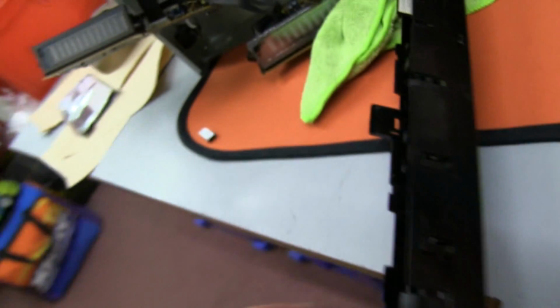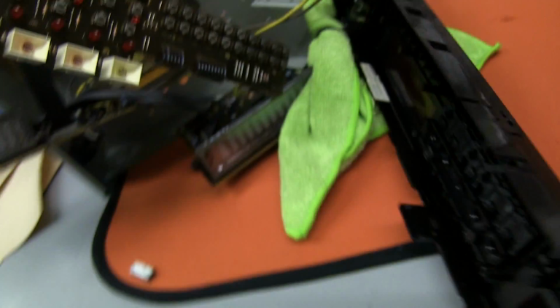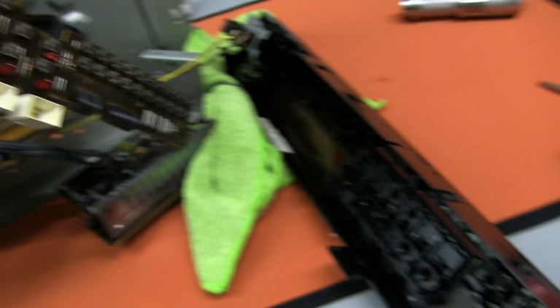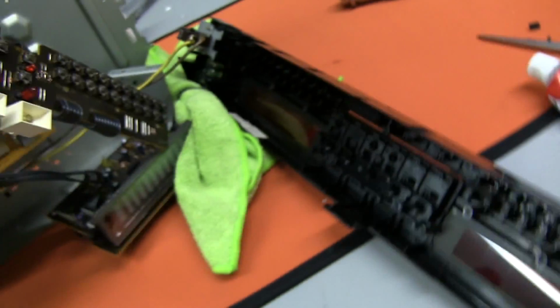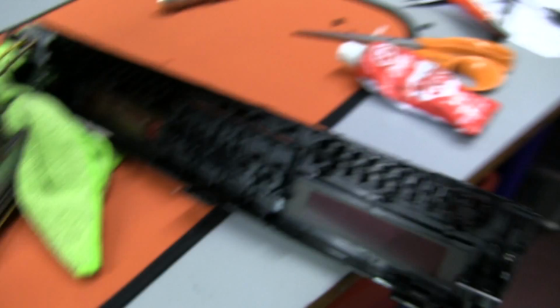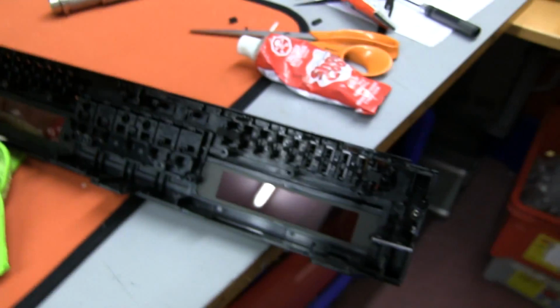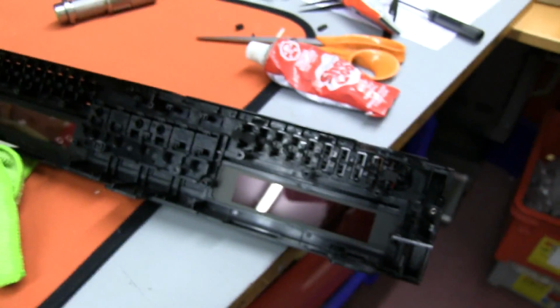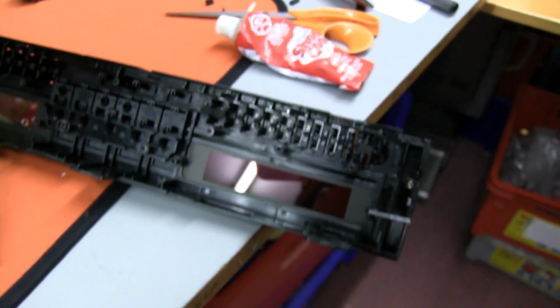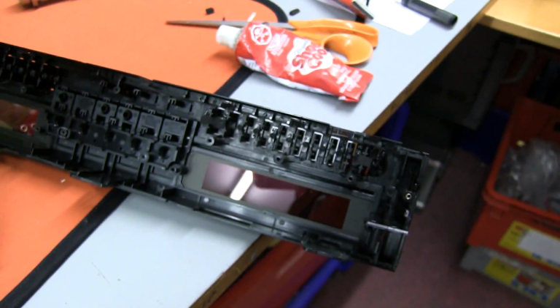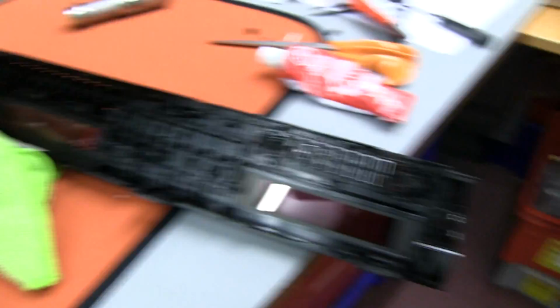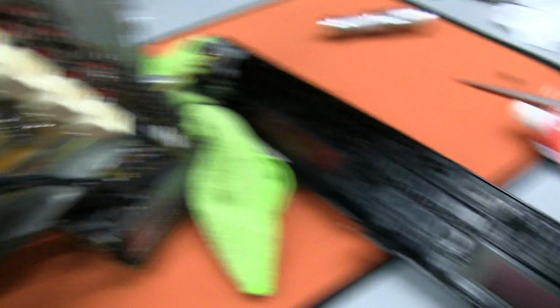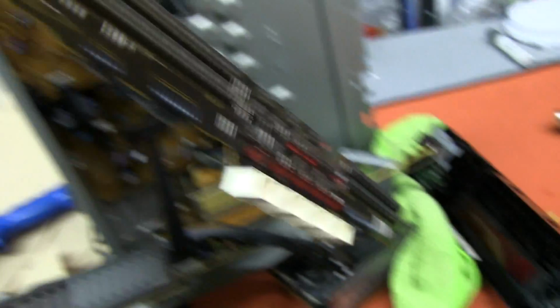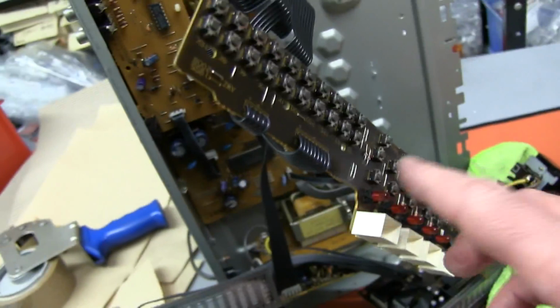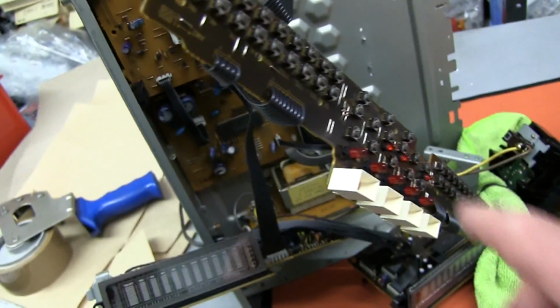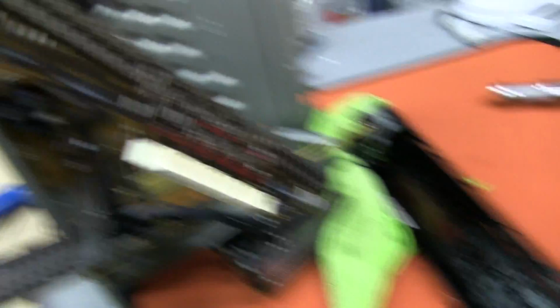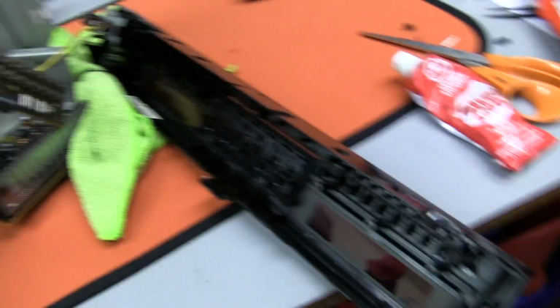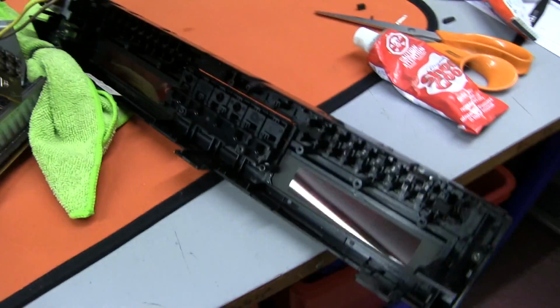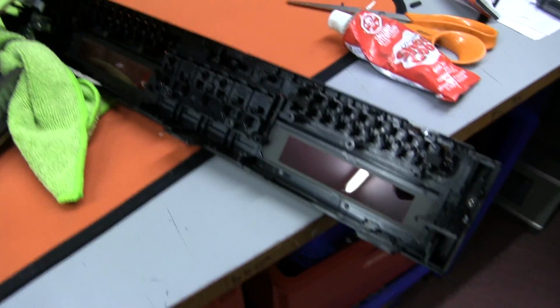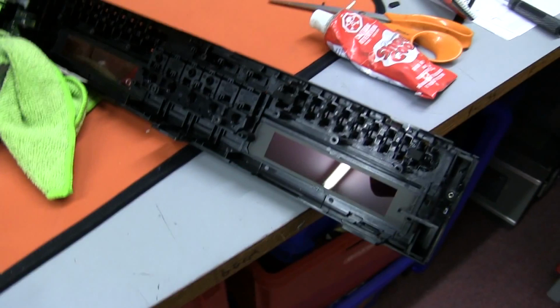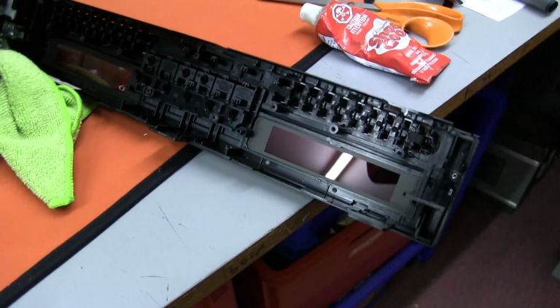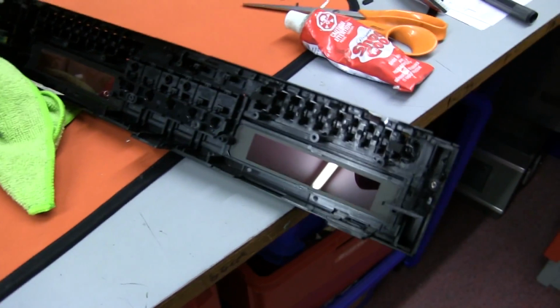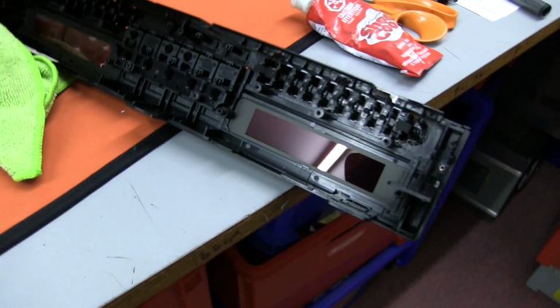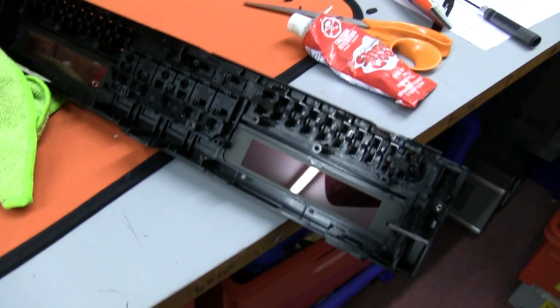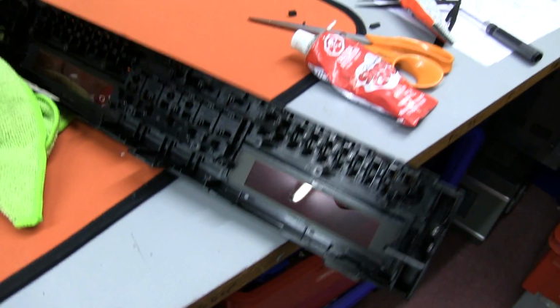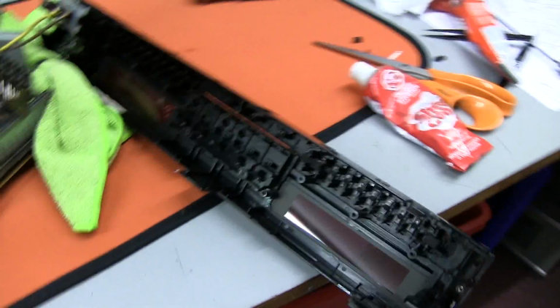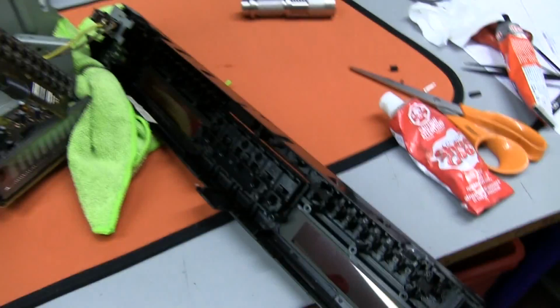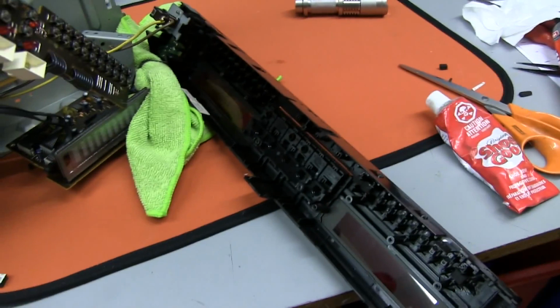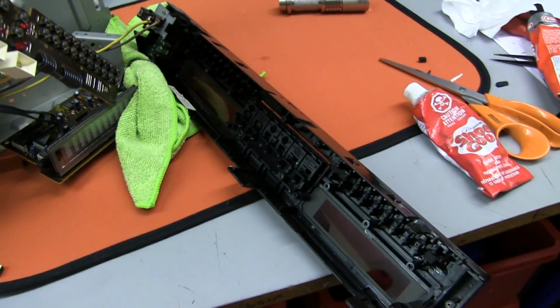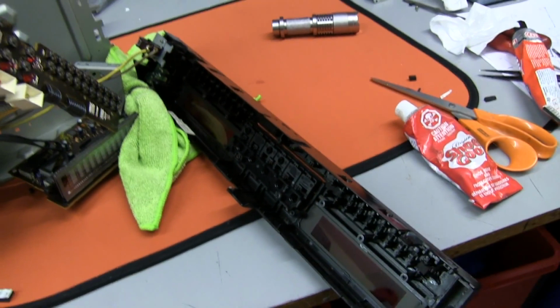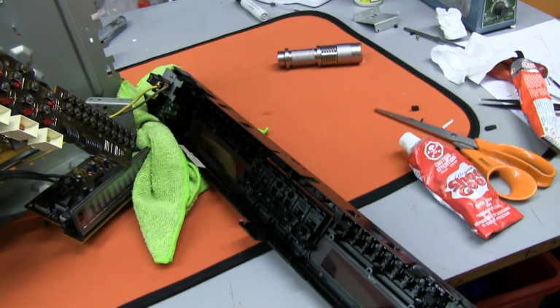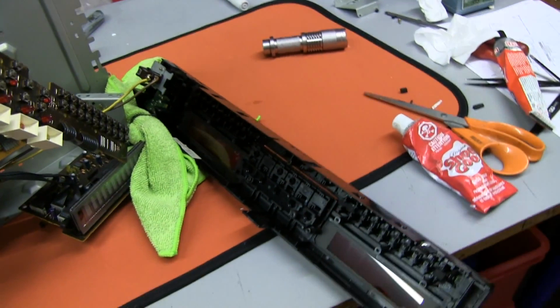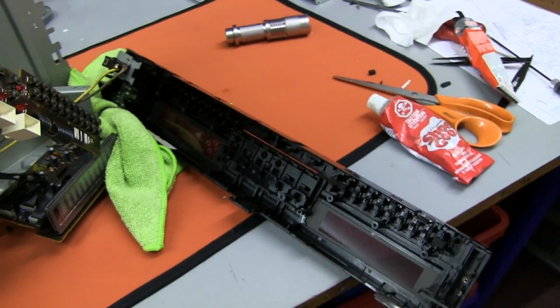I'll let that dry thoroughly and then reassemble this panel back on — hopefully at least it'll look a little better and hopefully work as well.